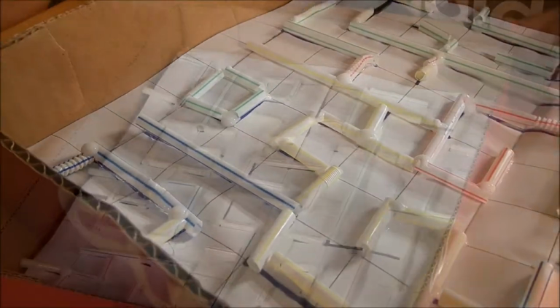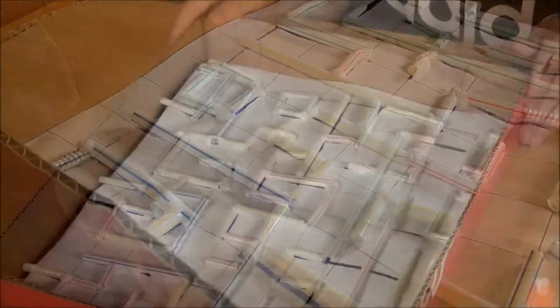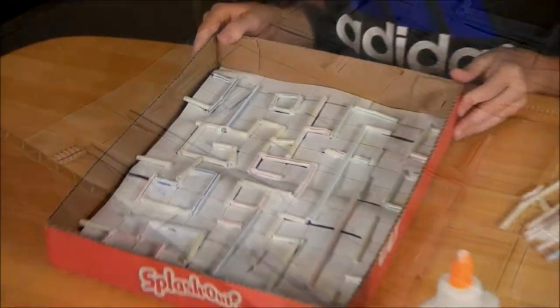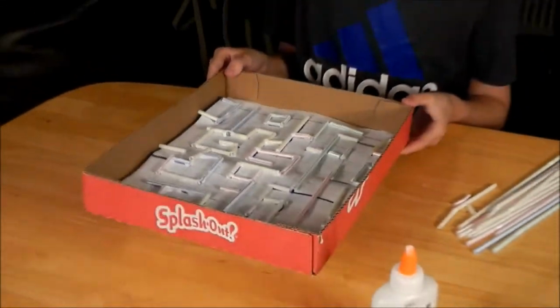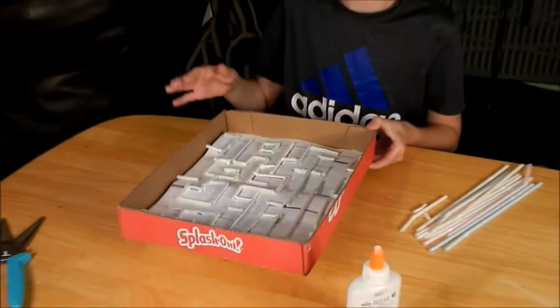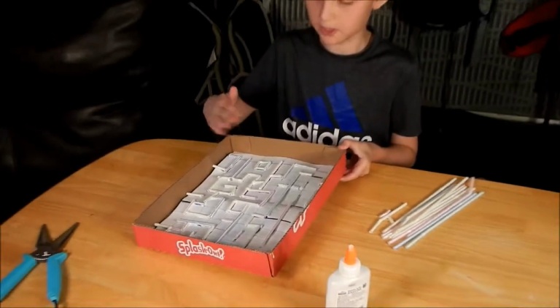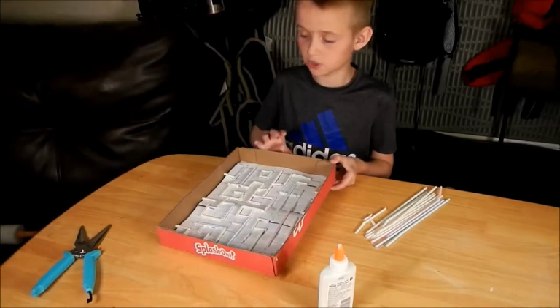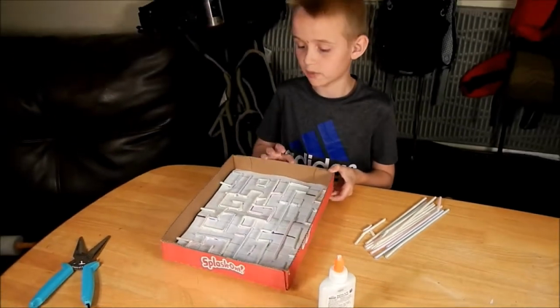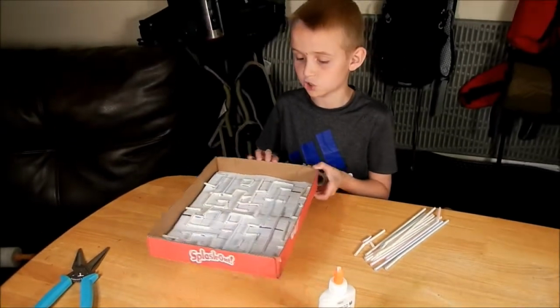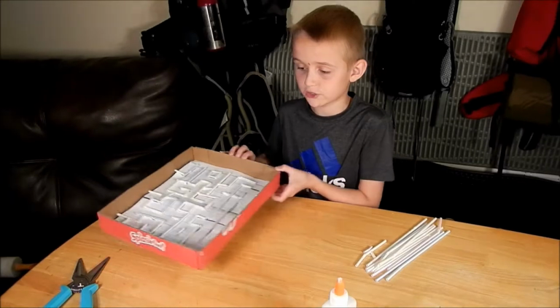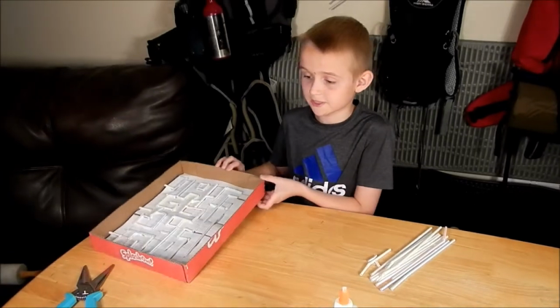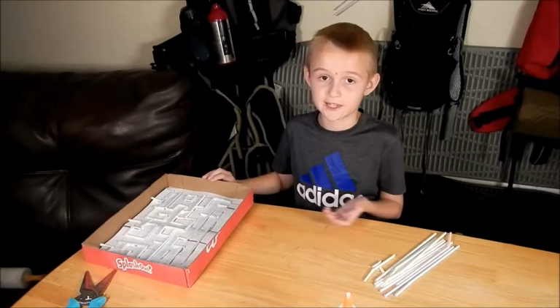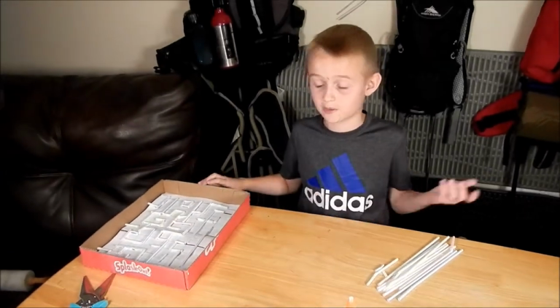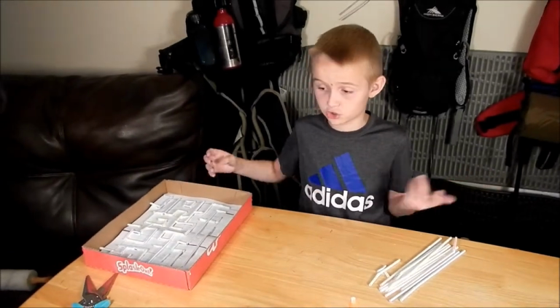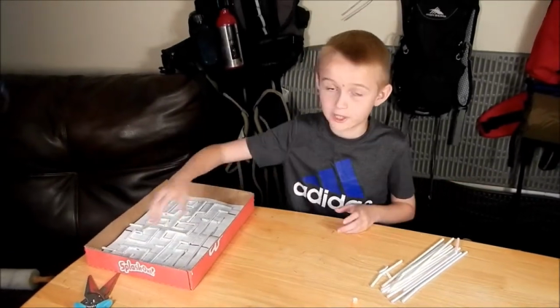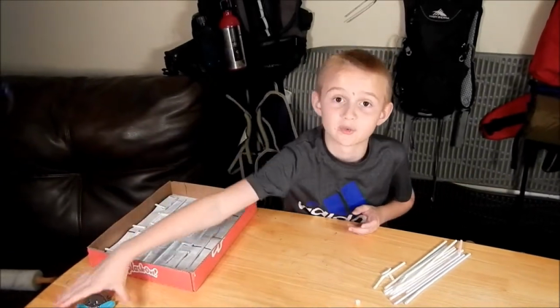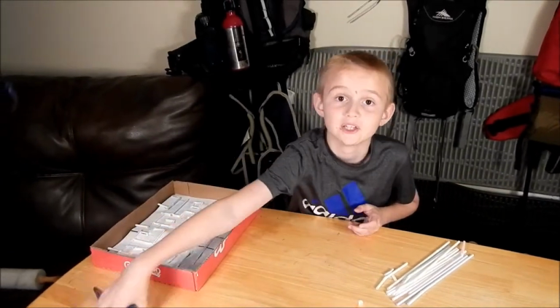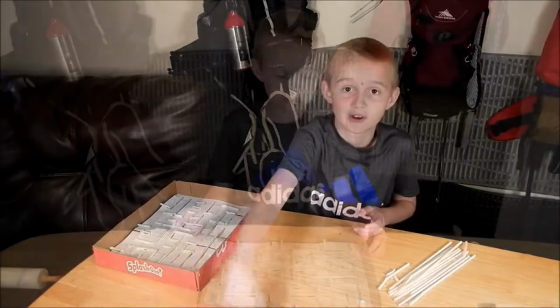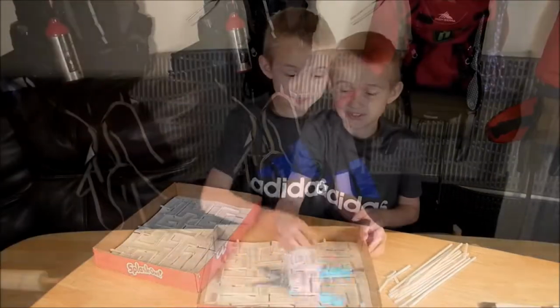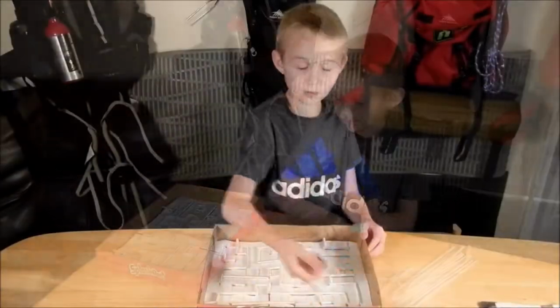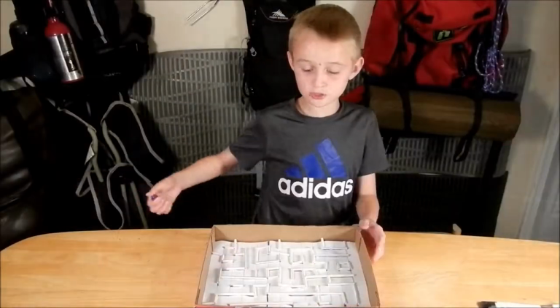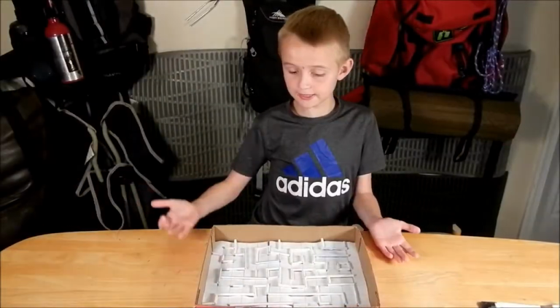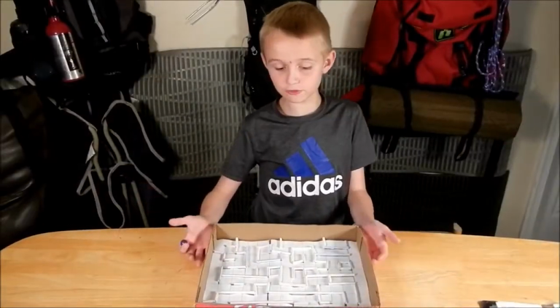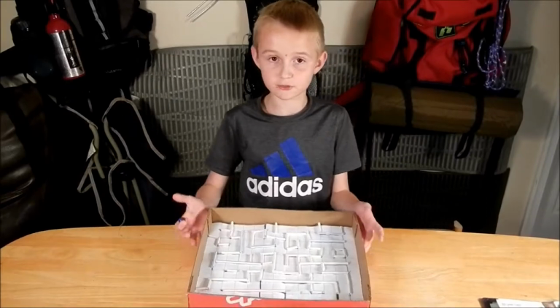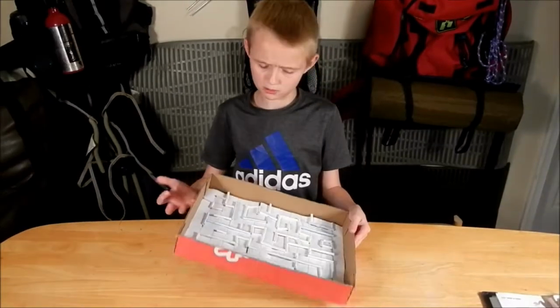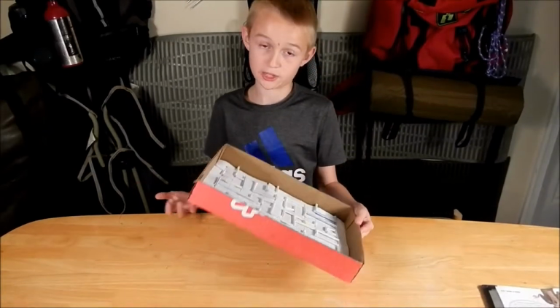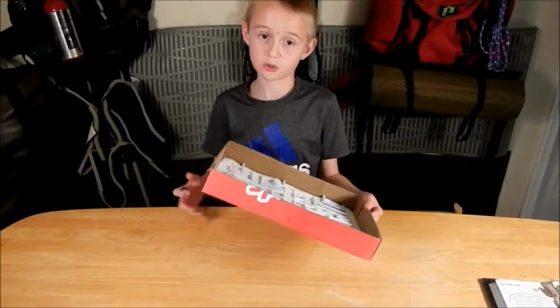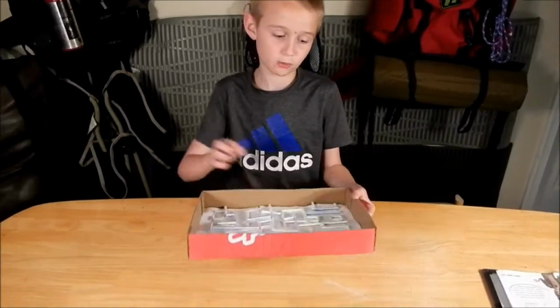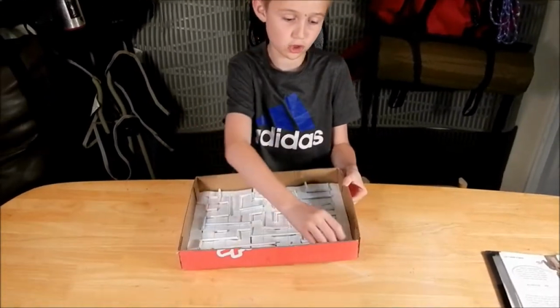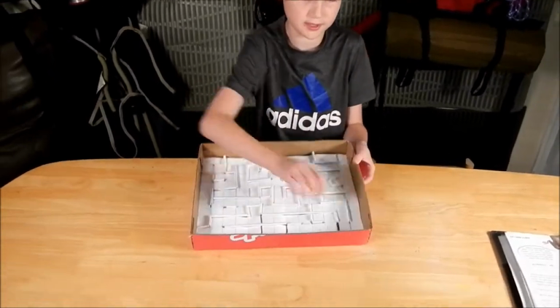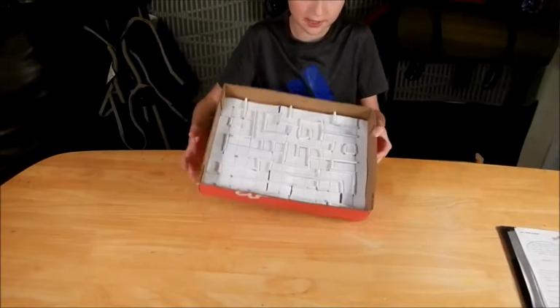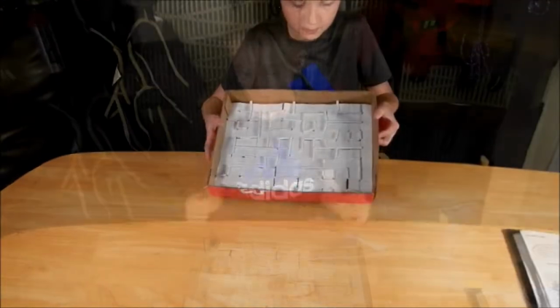So guys, now we just finished setting in the glue, and now we're just going to set this aside and wait. So guys, now we just let it rest for about like three hours, and now we're going to play the game.